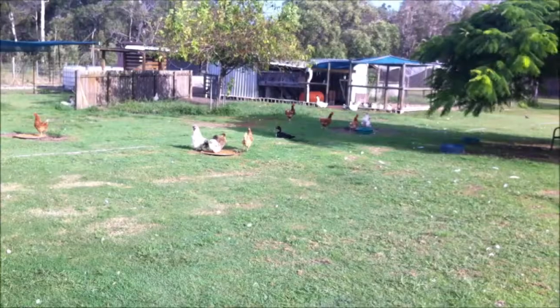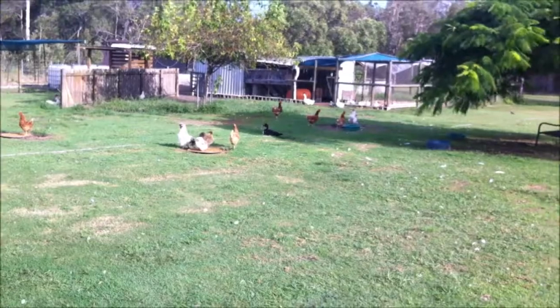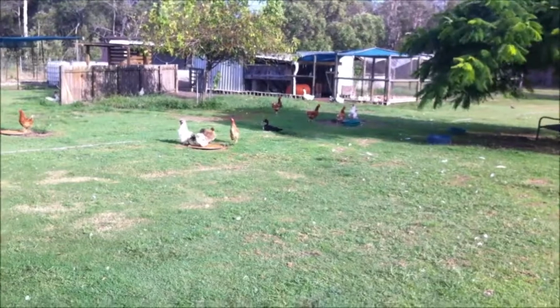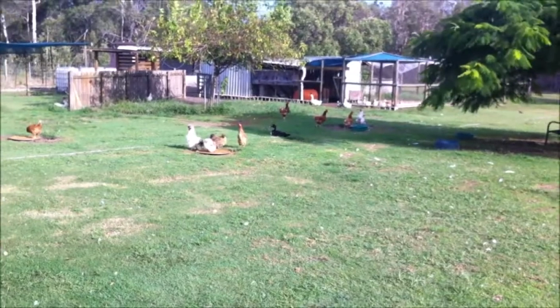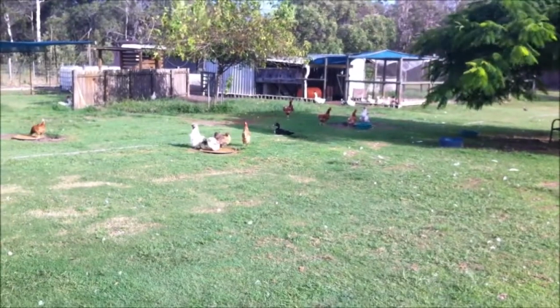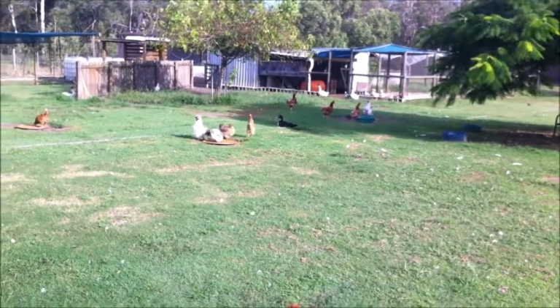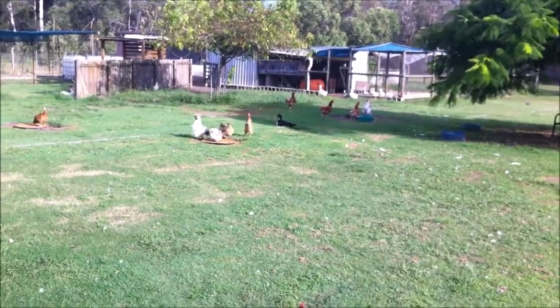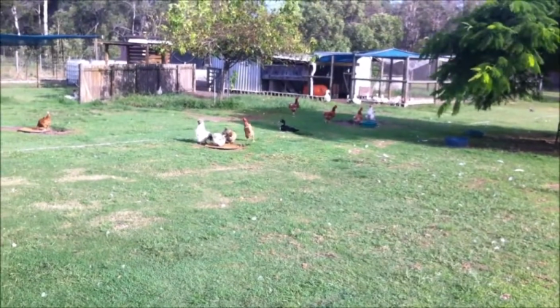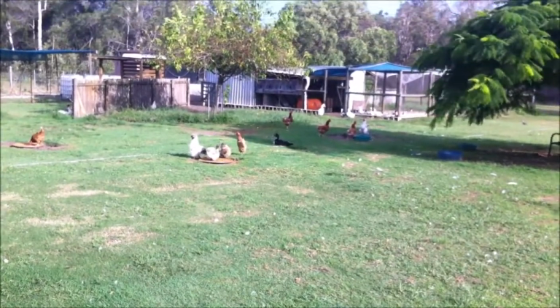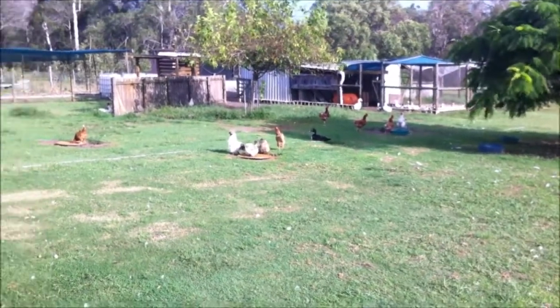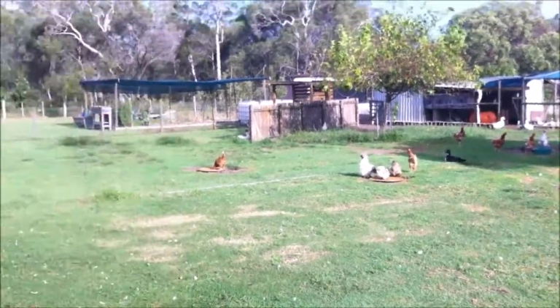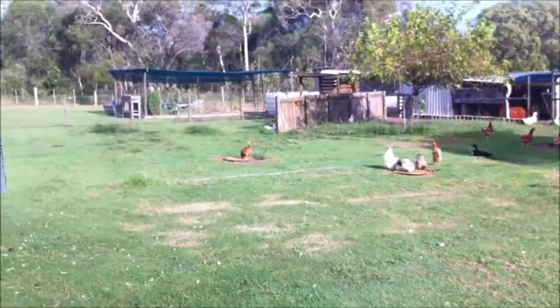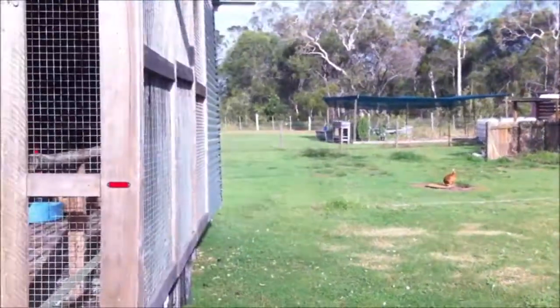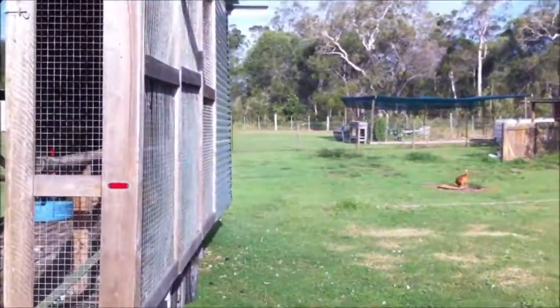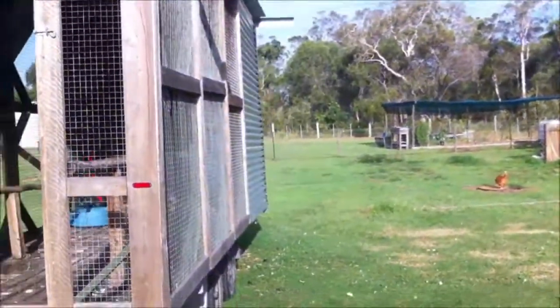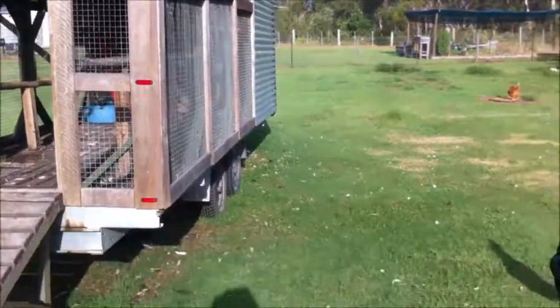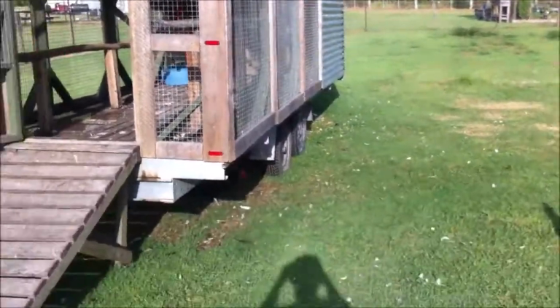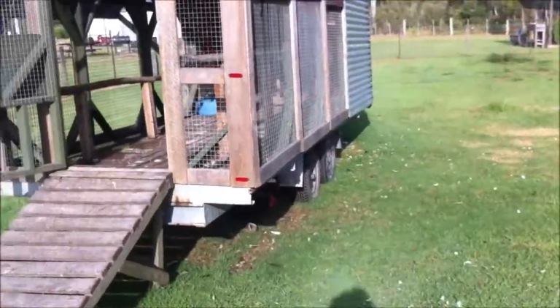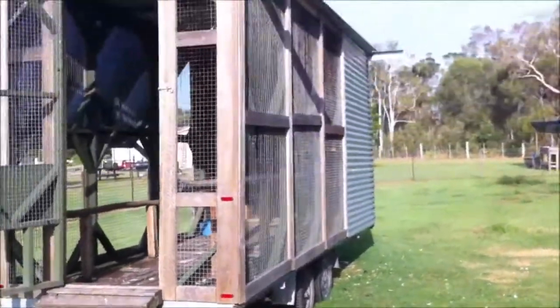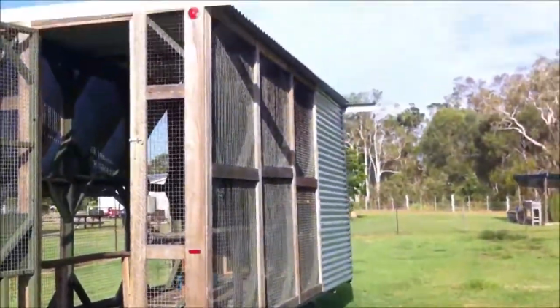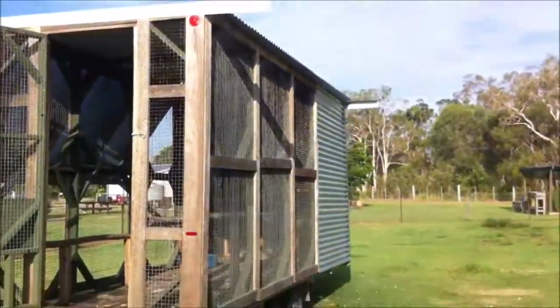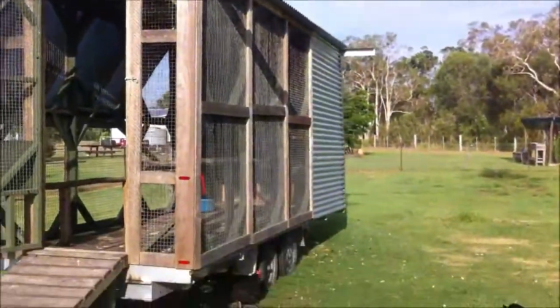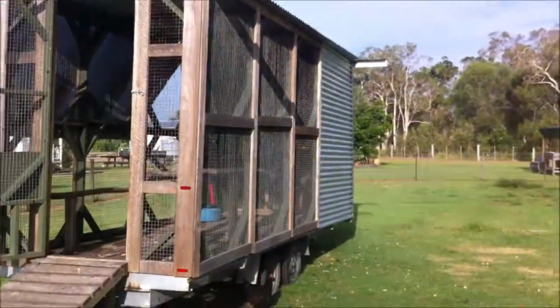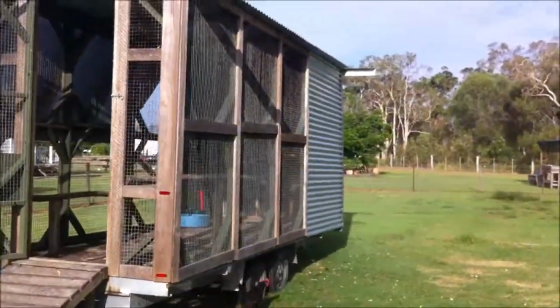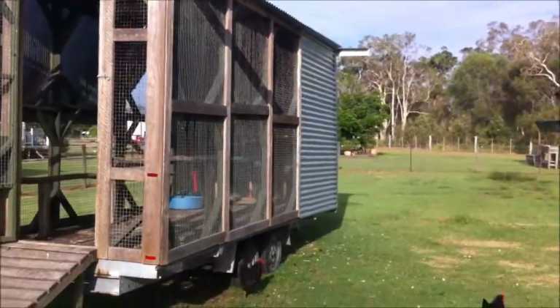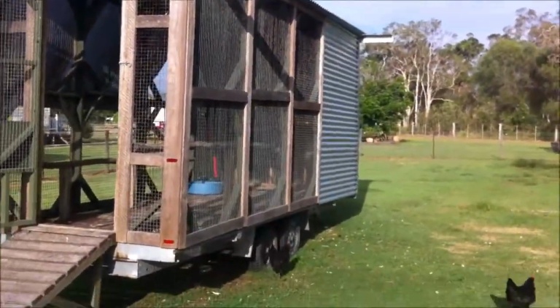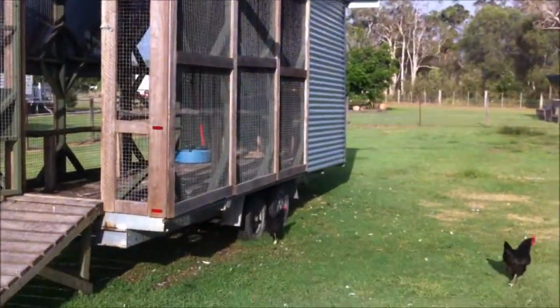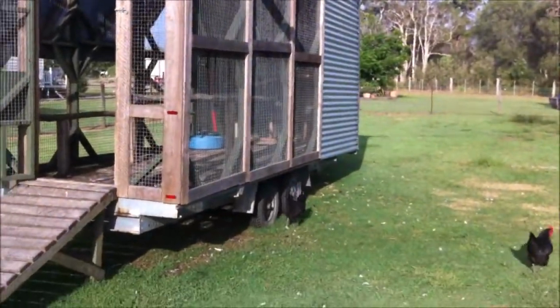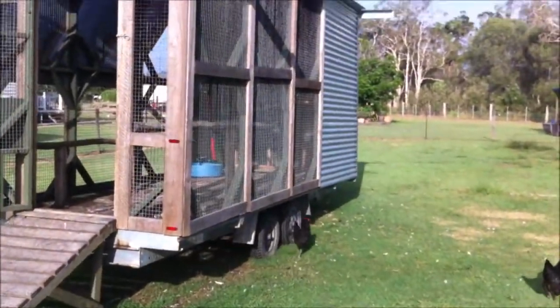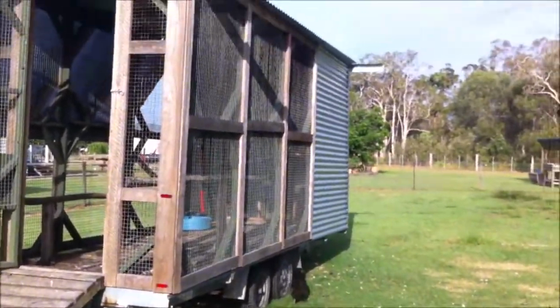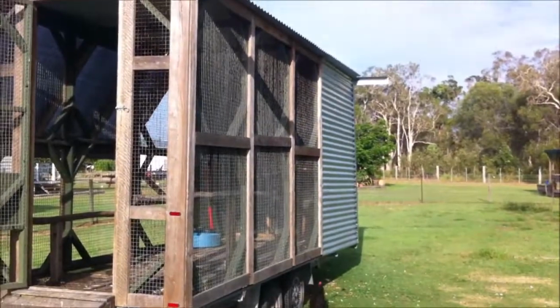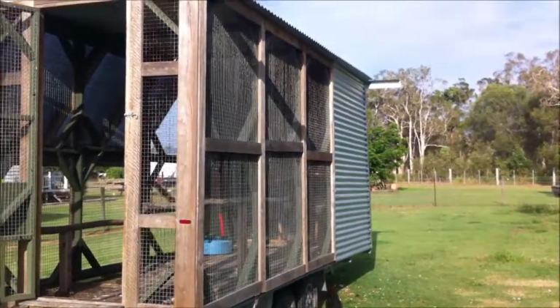Hey, this is Murphy. All of you have been asking how chicken crazy I am. This is my prototype chicken trailer build. I bought the trailer and built the rest myself.